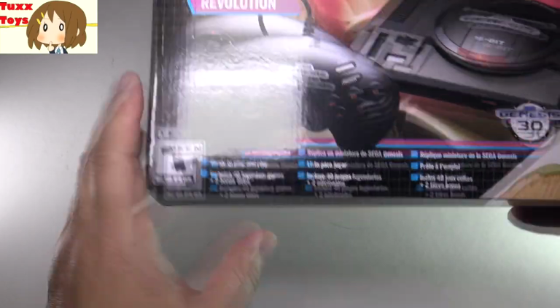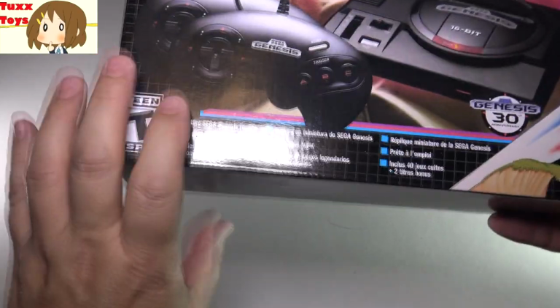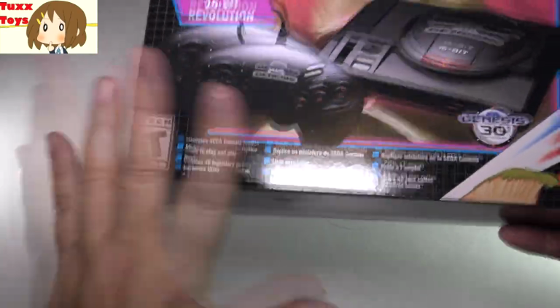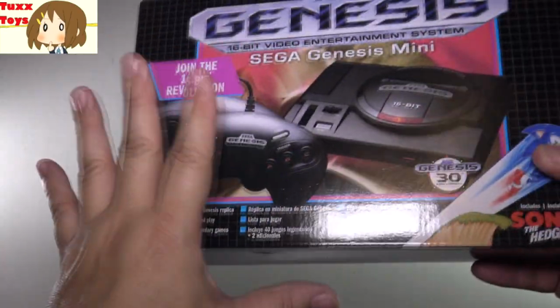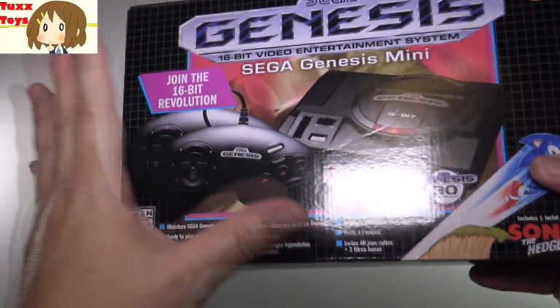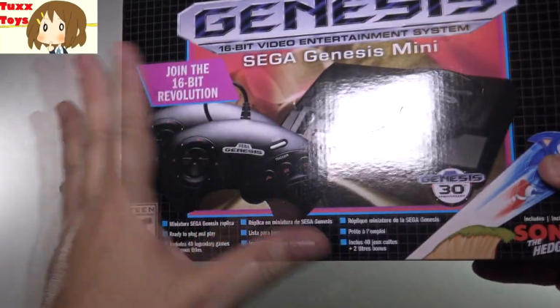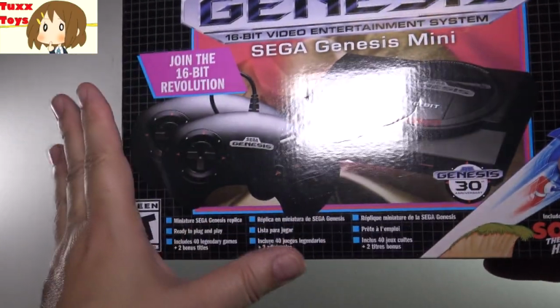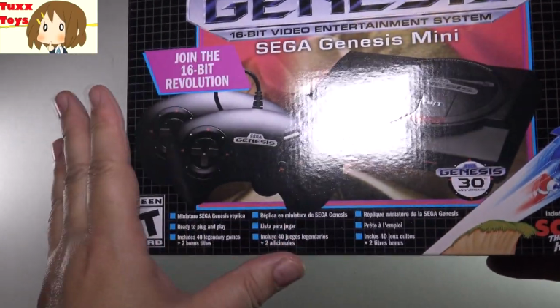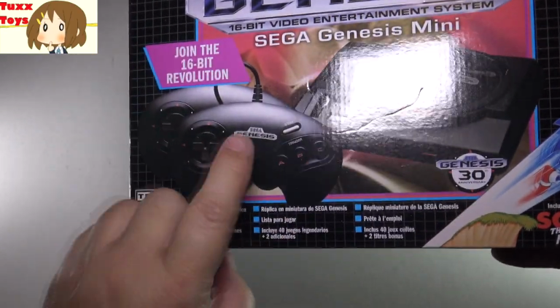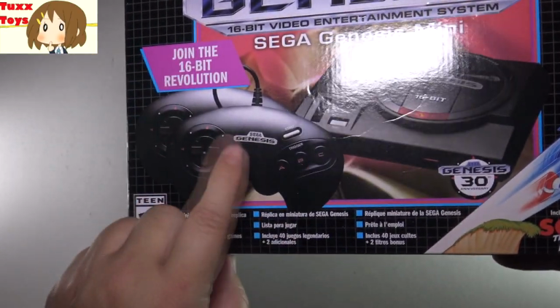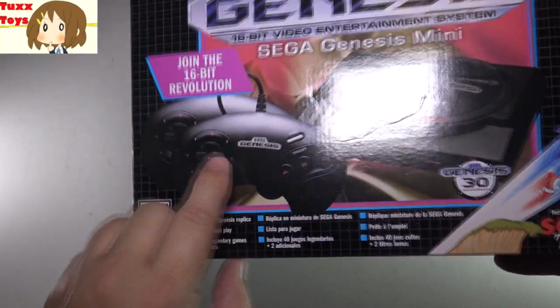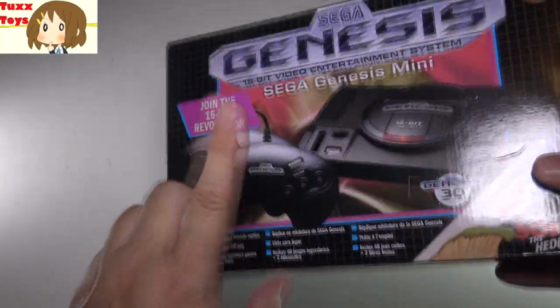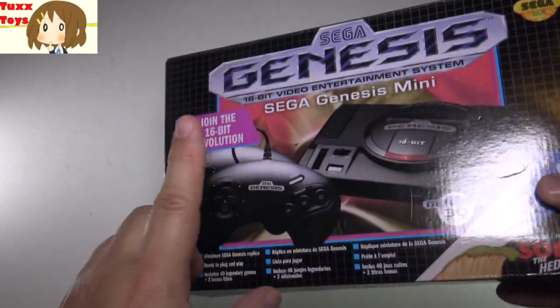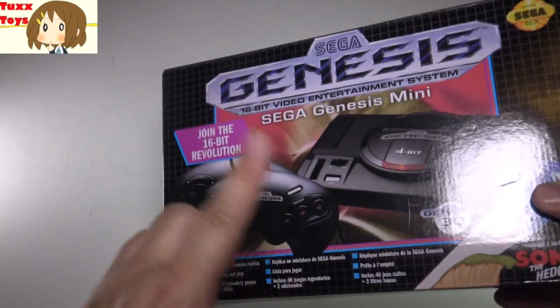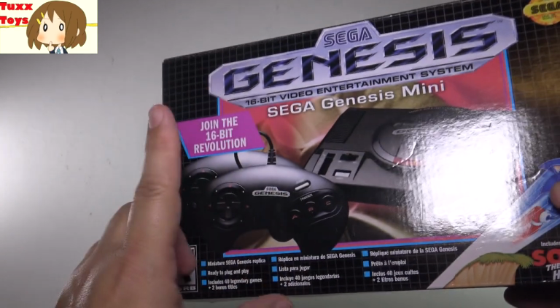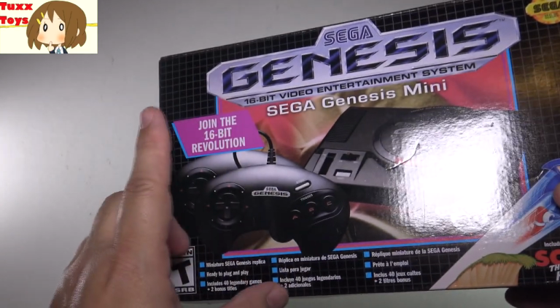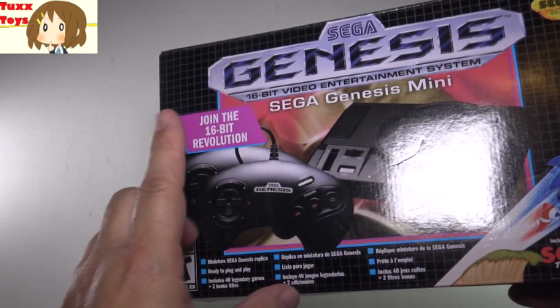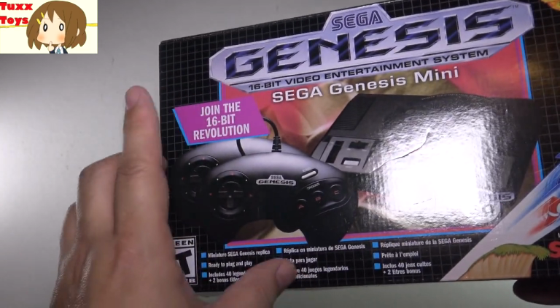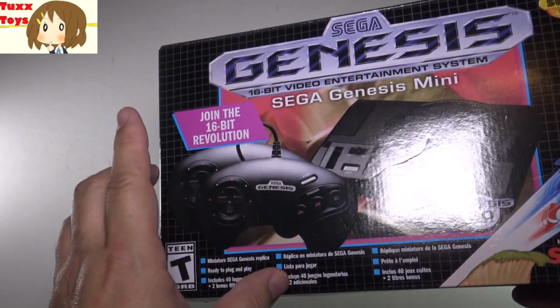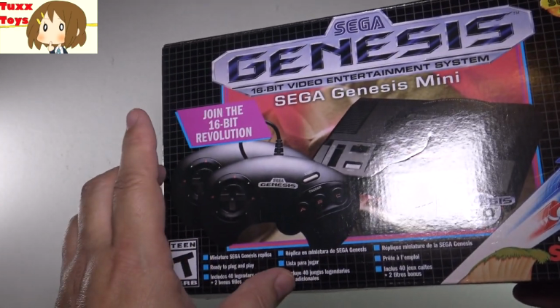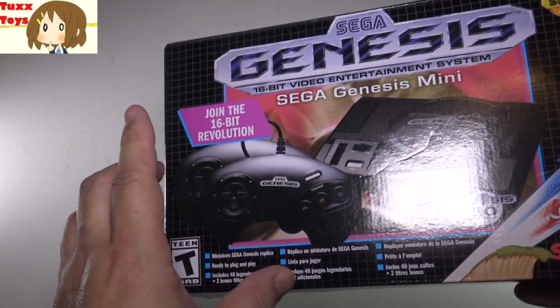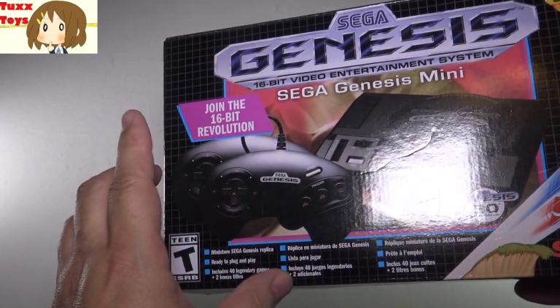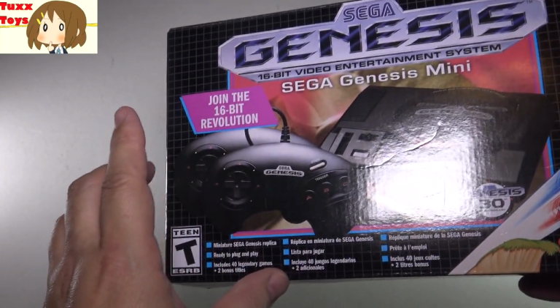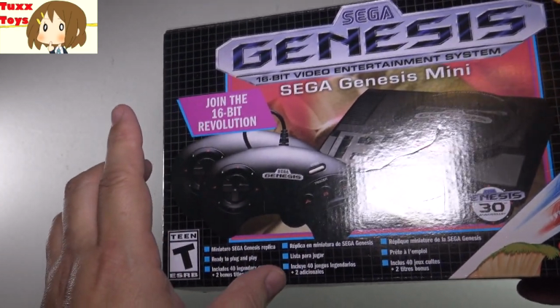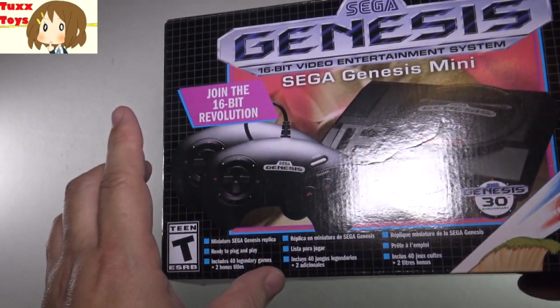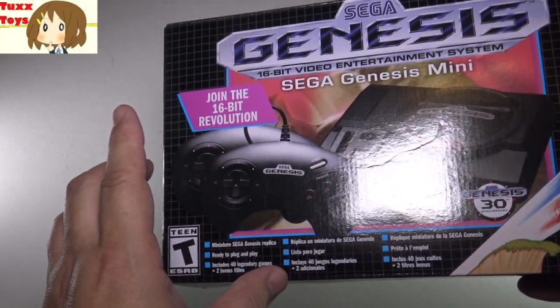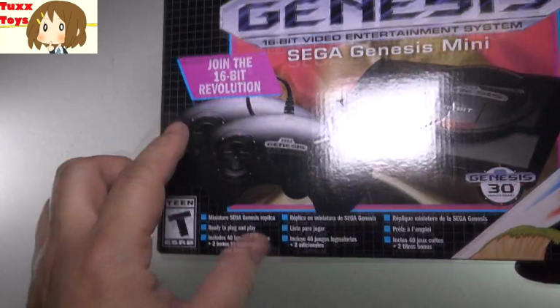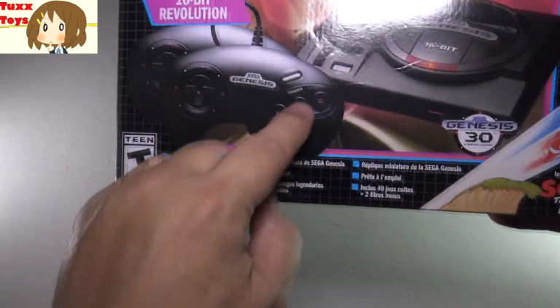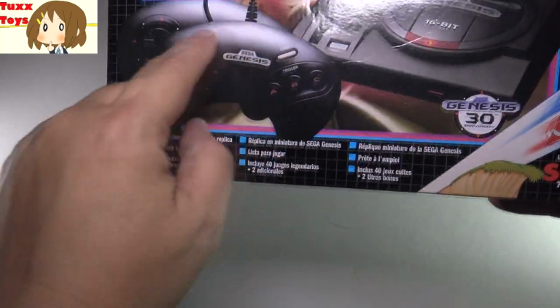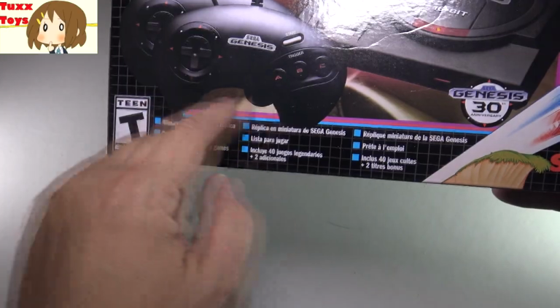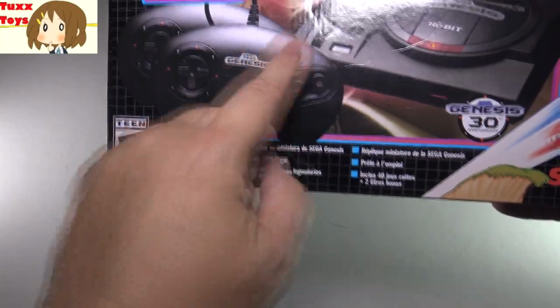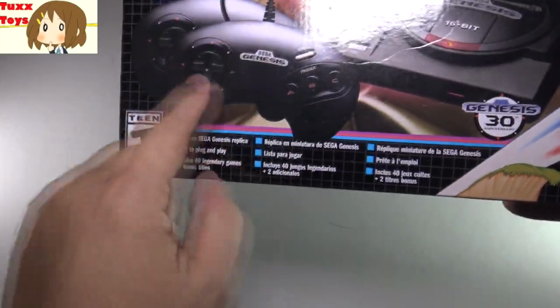Basically, it's a replica of the original one, including the controllers. Because I believe the one I reviewed before actually had wireless controllers, and they didn't really have that original Genesis look.